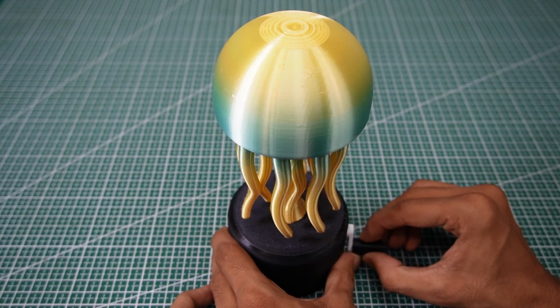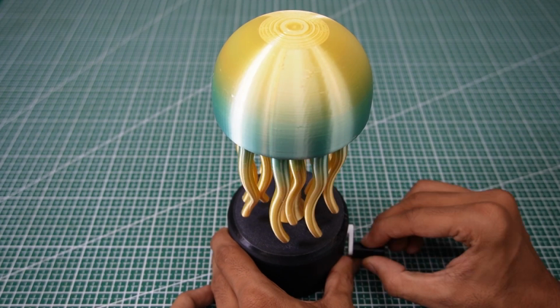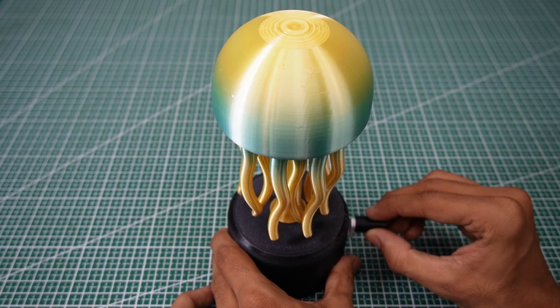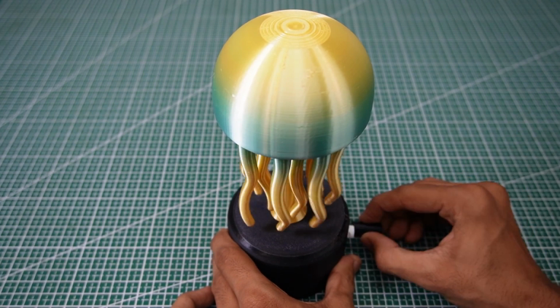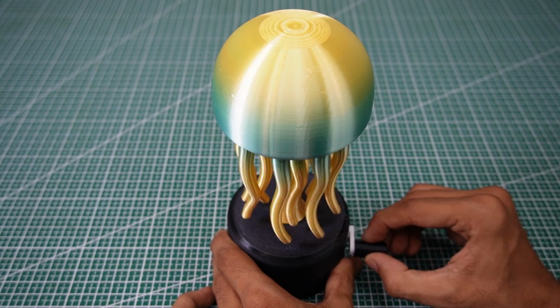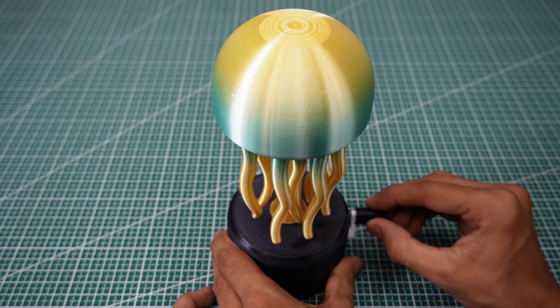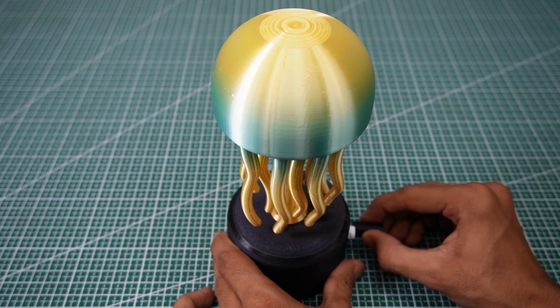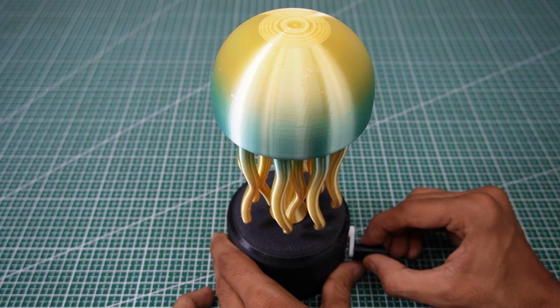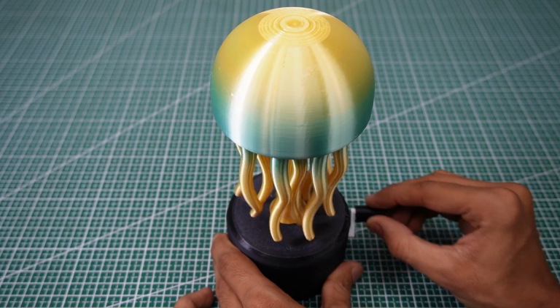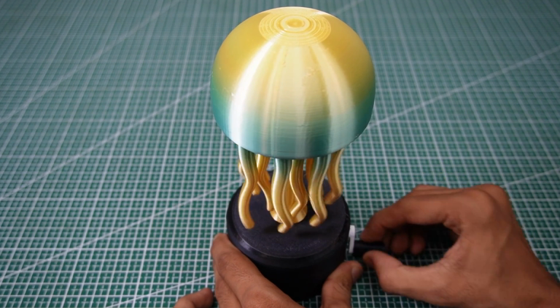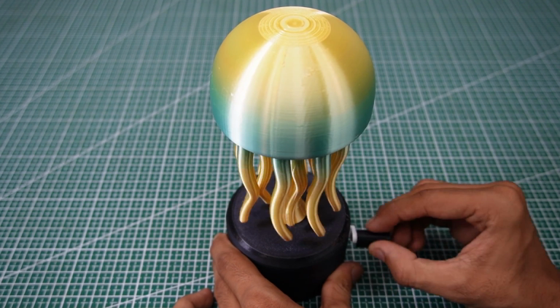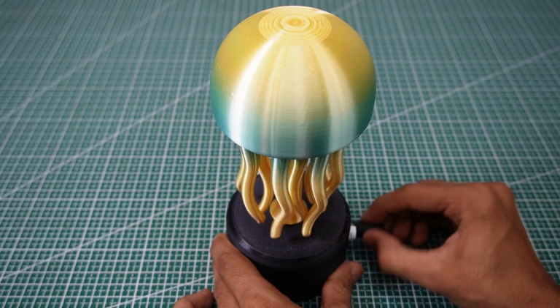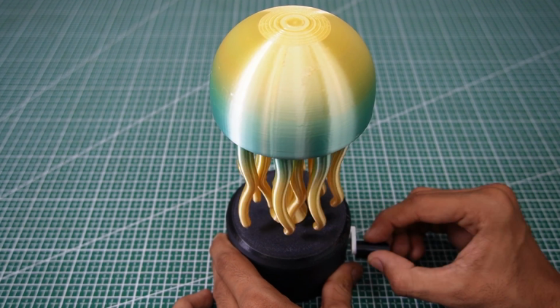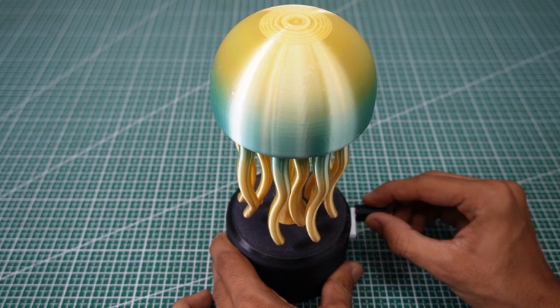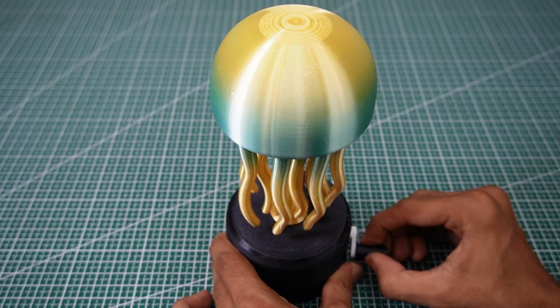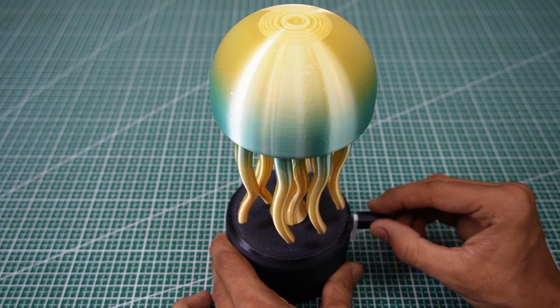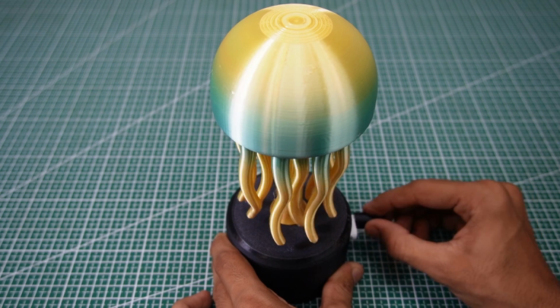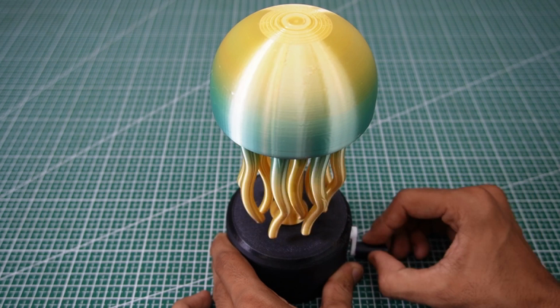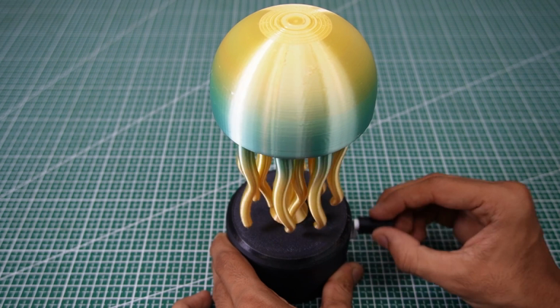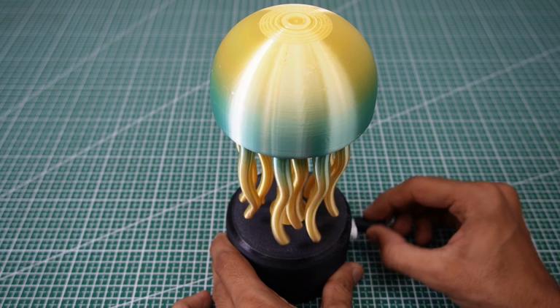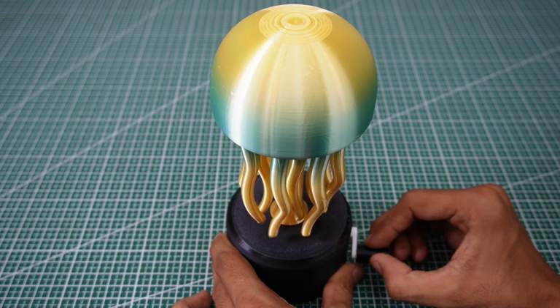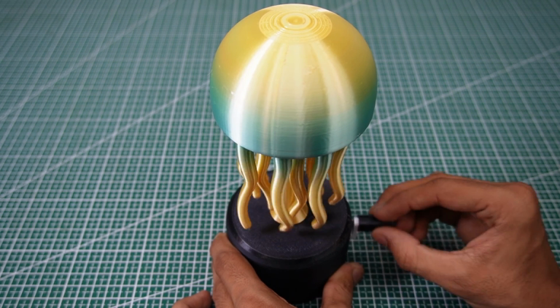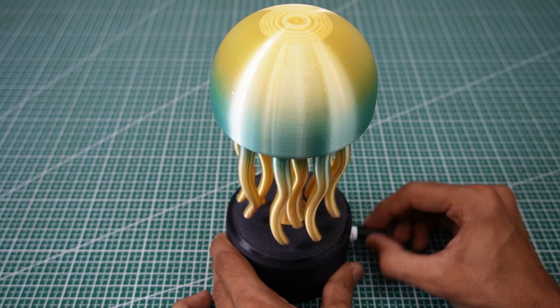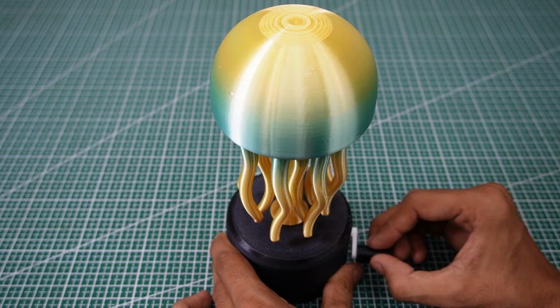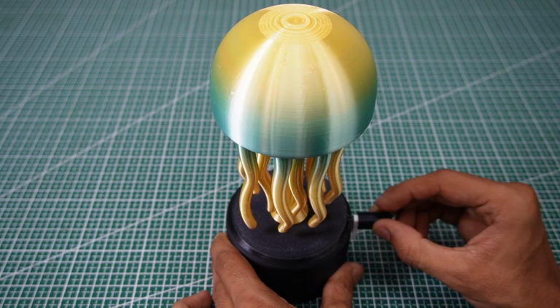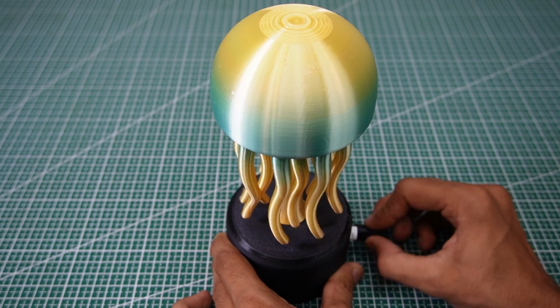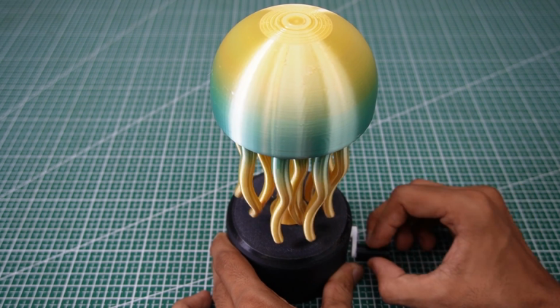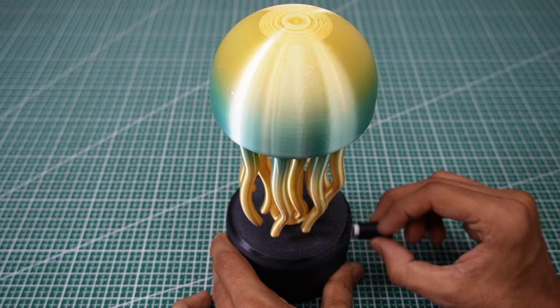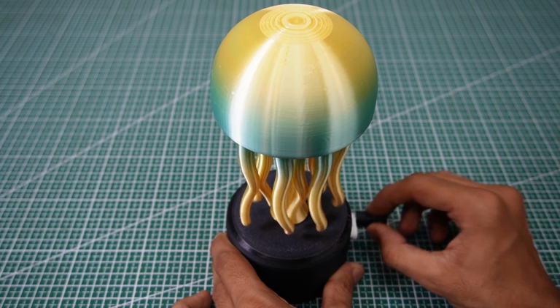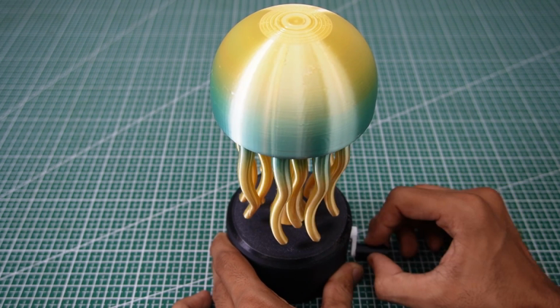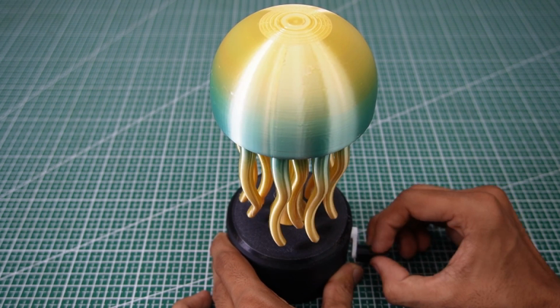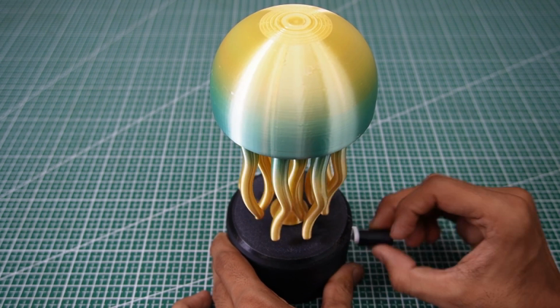Jellyfish toy. The movement was surprisingly realistic. When you twist the top, the tentacles pulse downward, just like a jellyfish swimming.